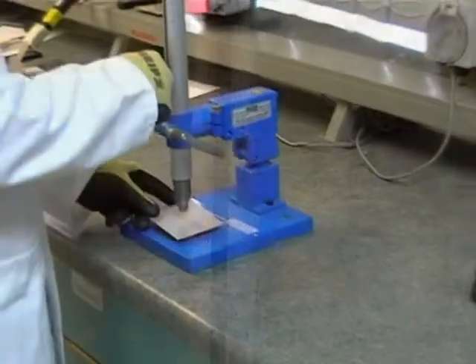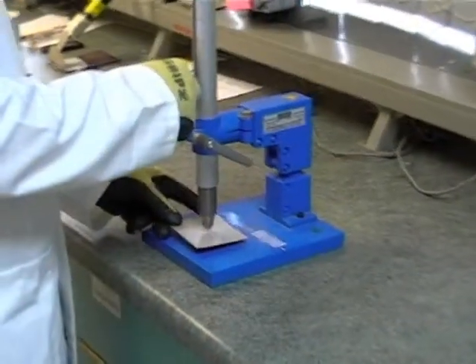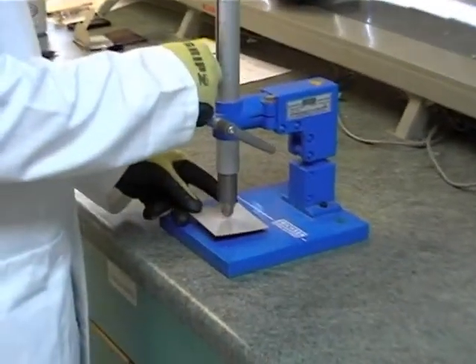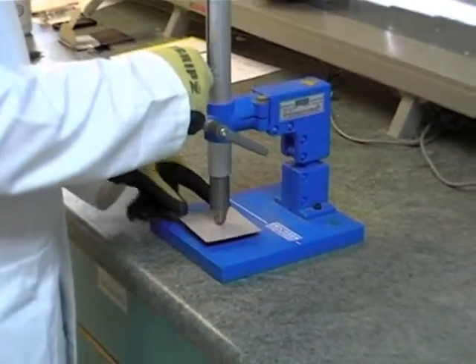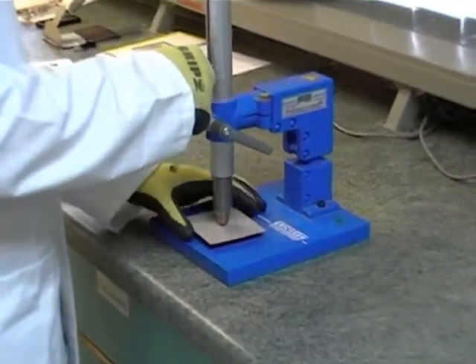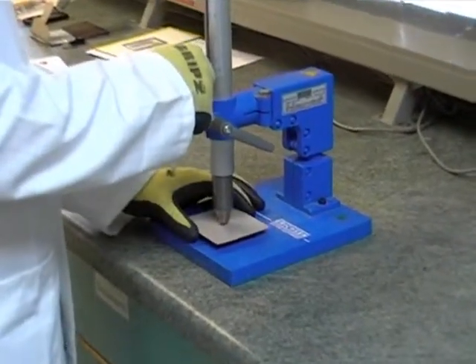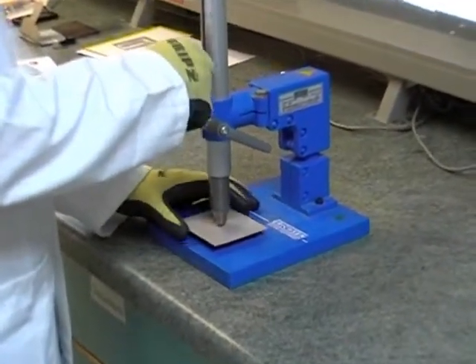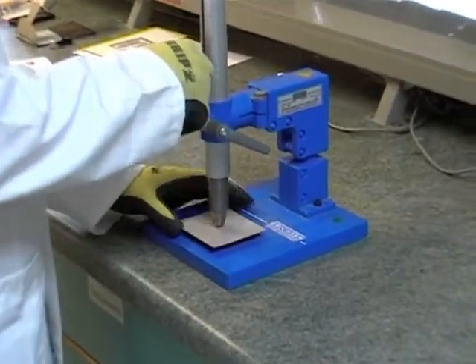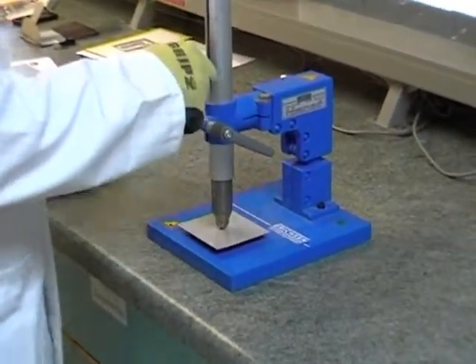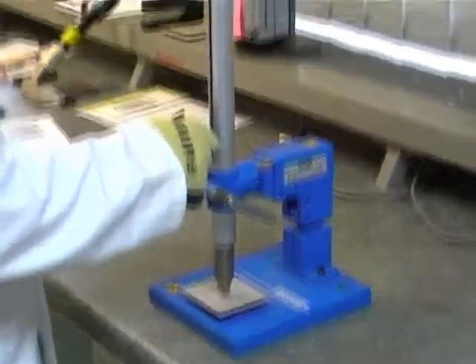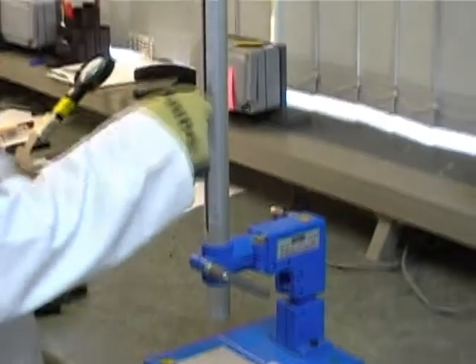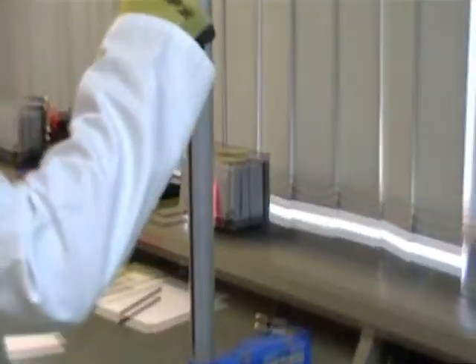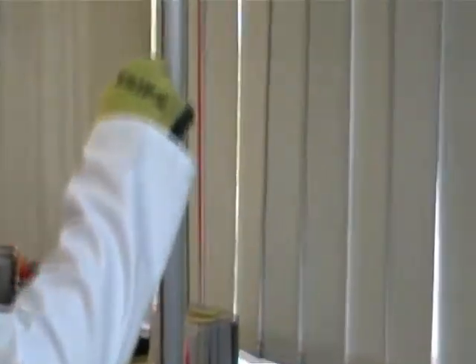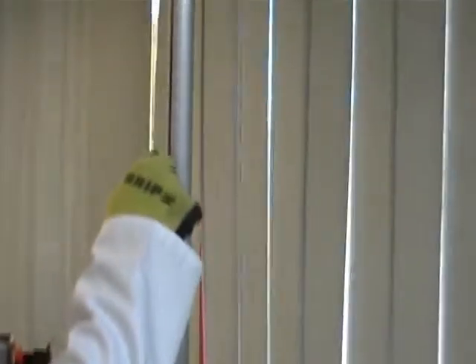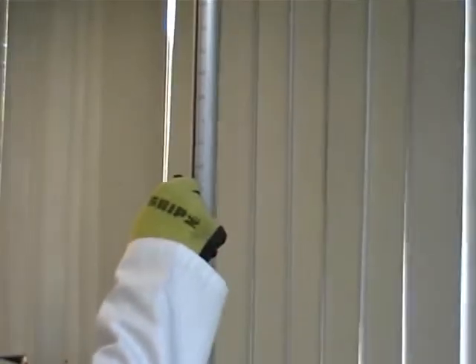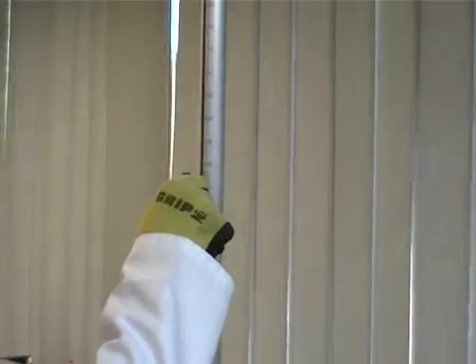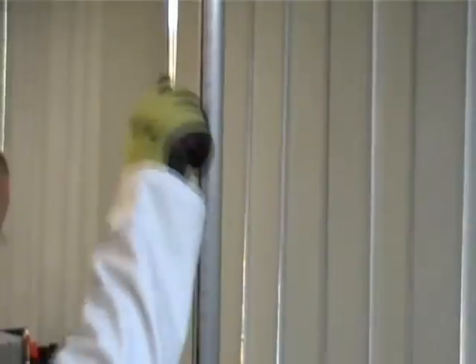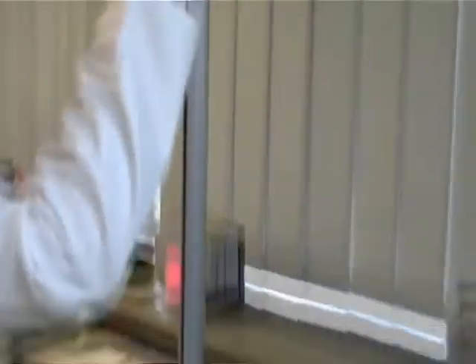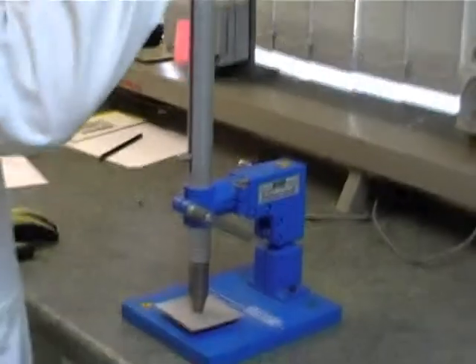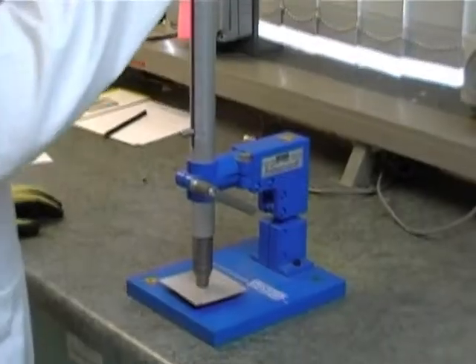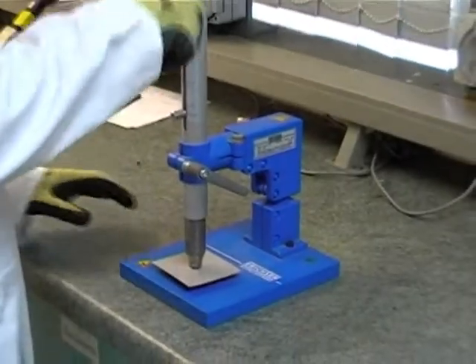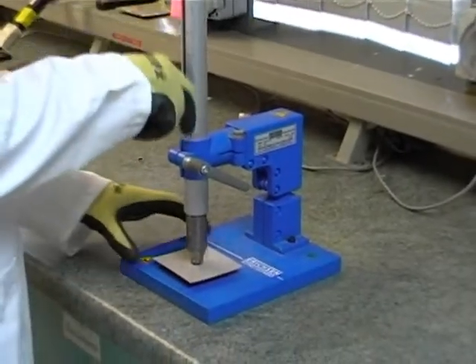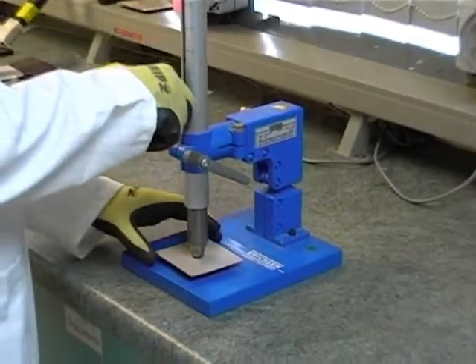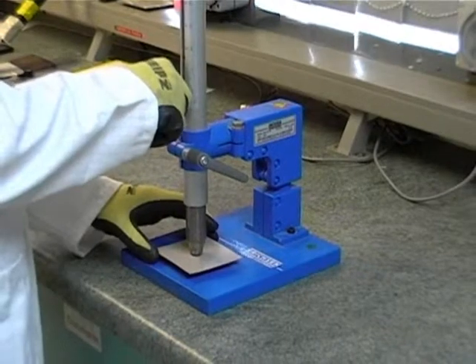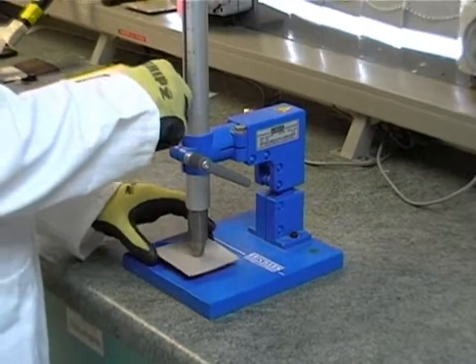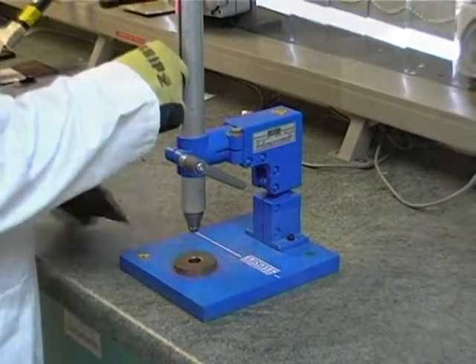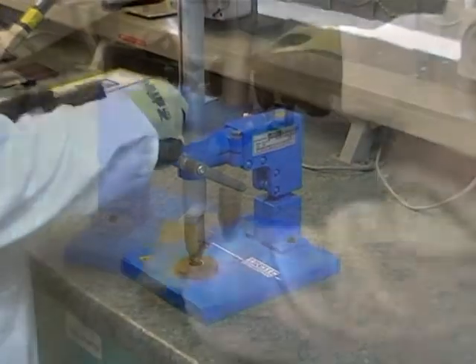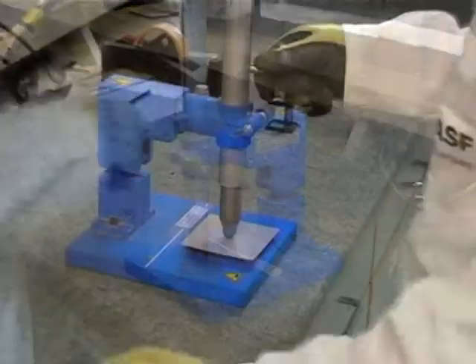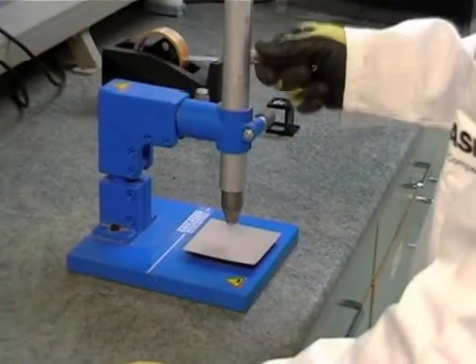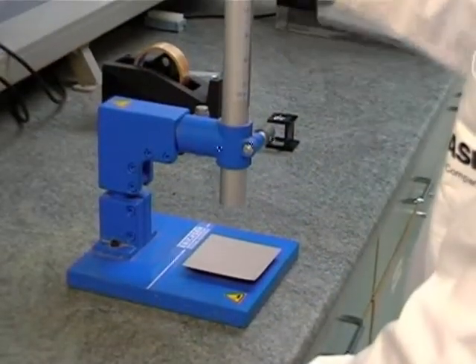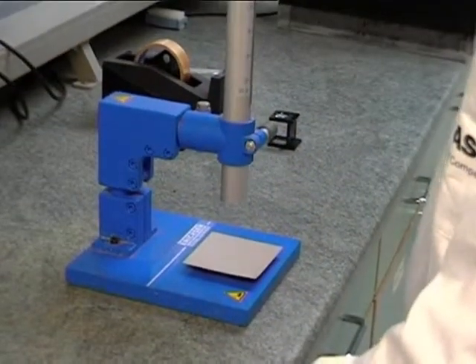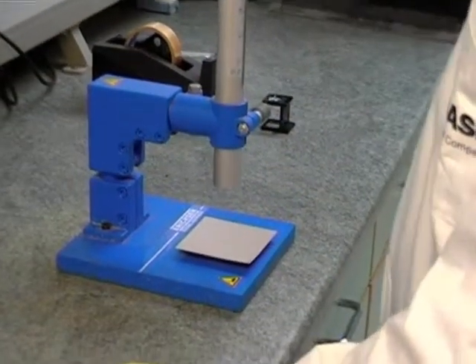The weight is lifted to the required height, then dropped under gravity to produce a rapid indentation. This is a highly reproducible process.